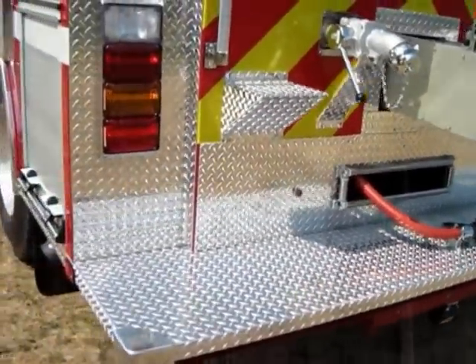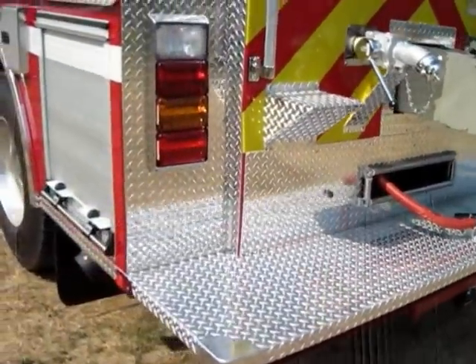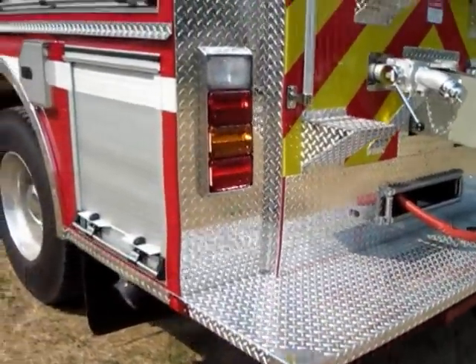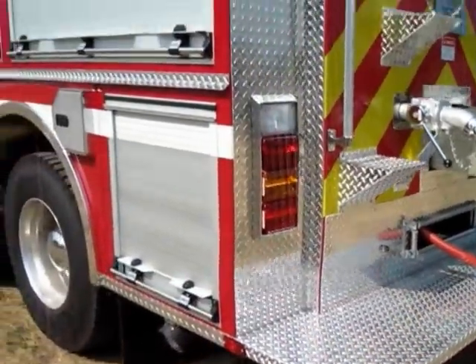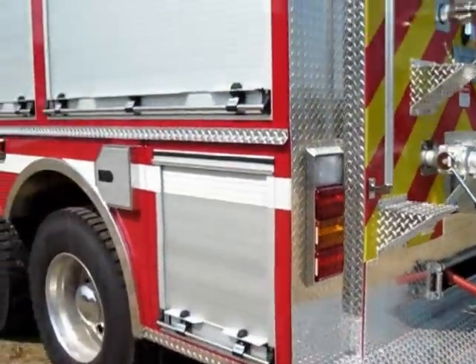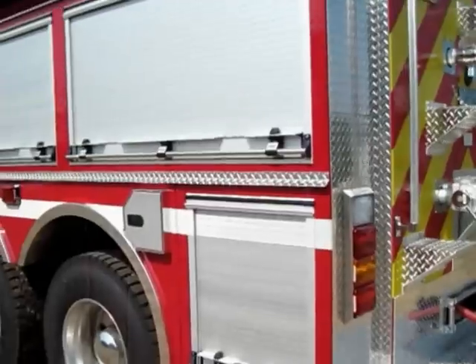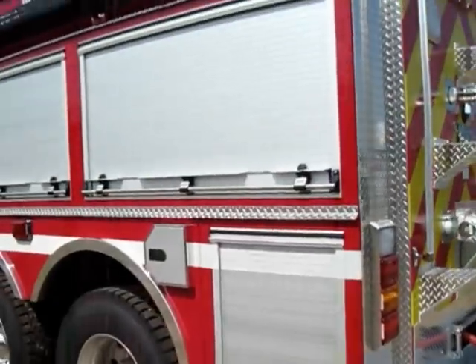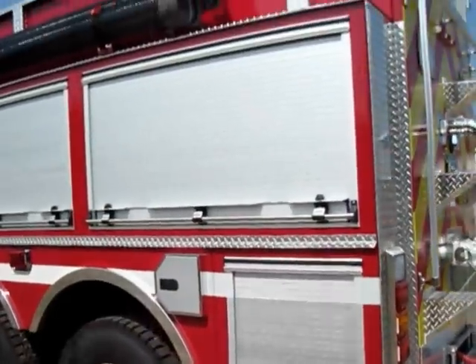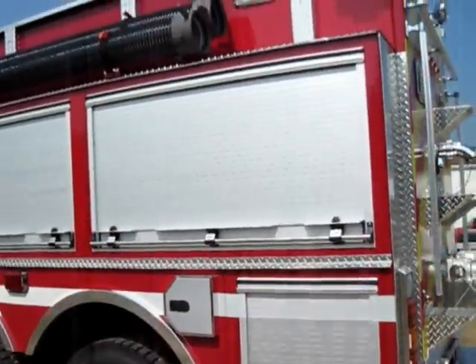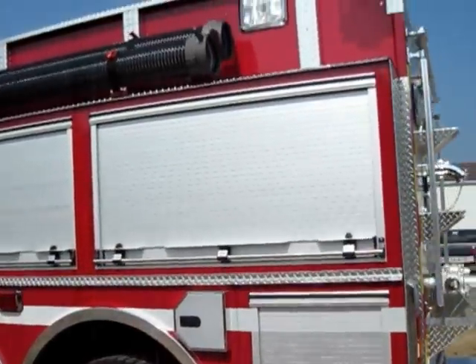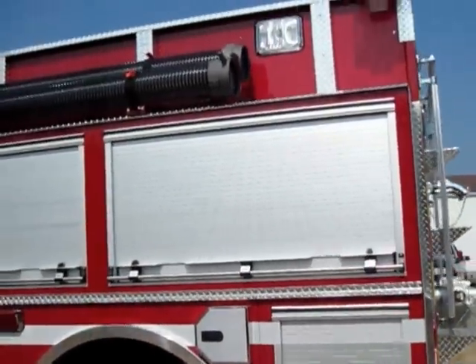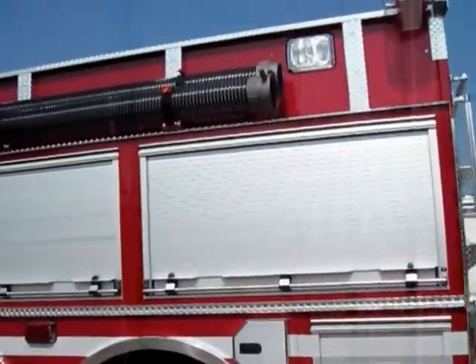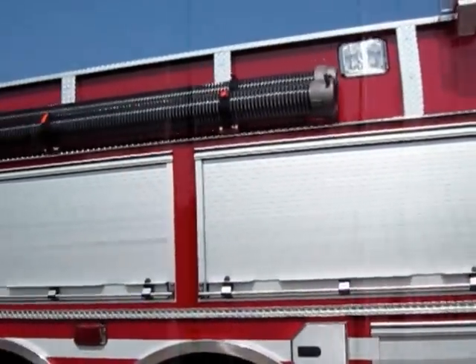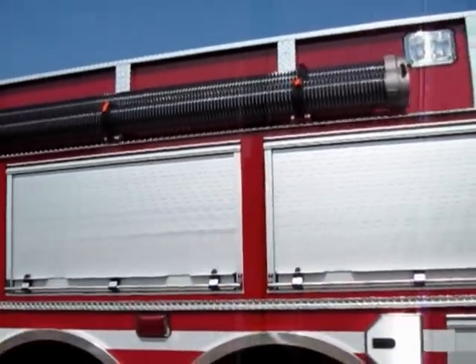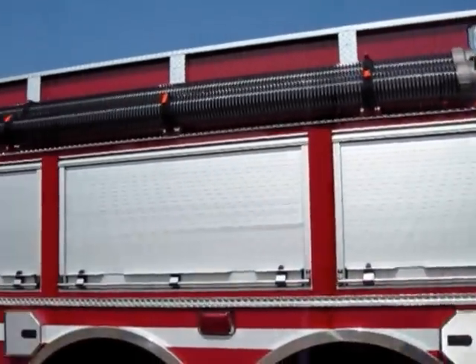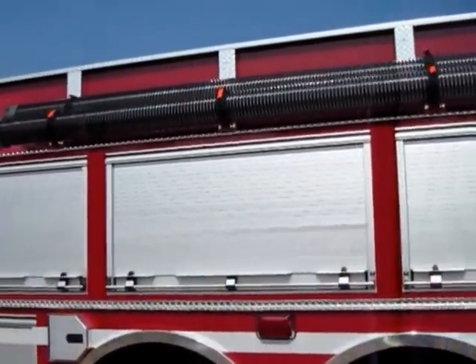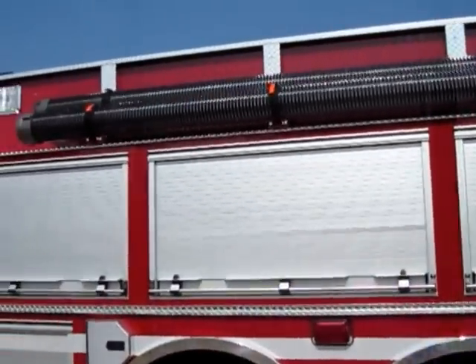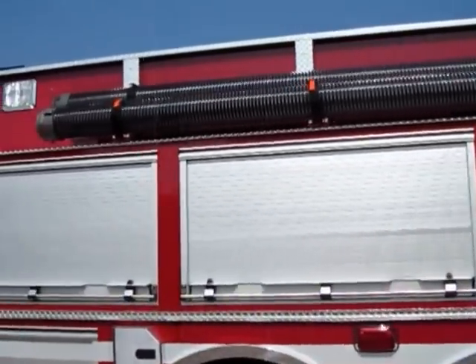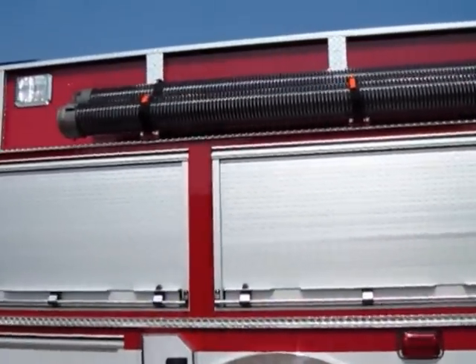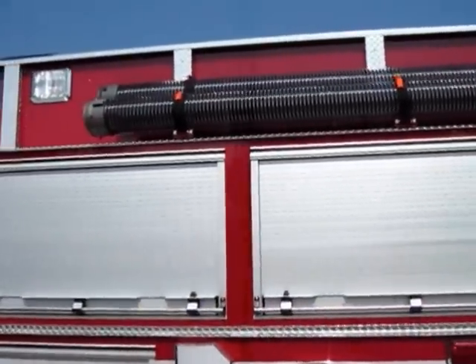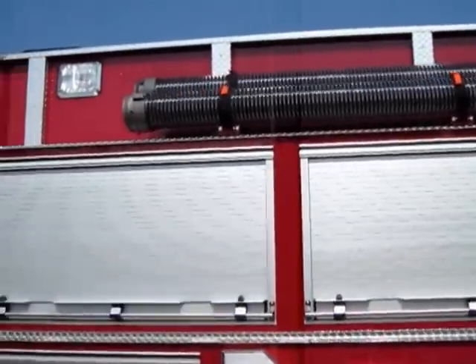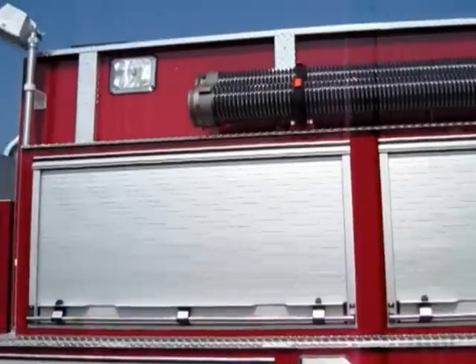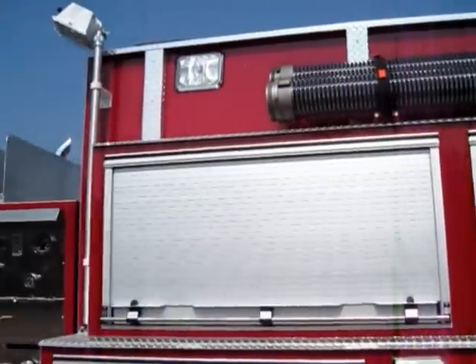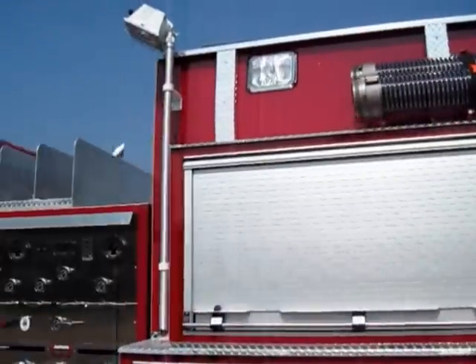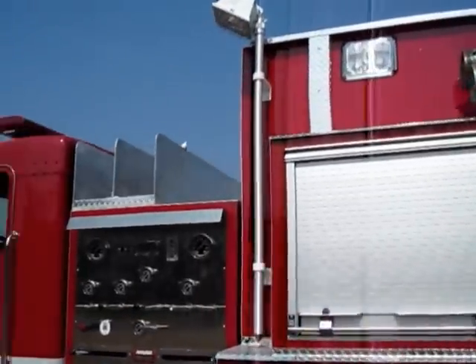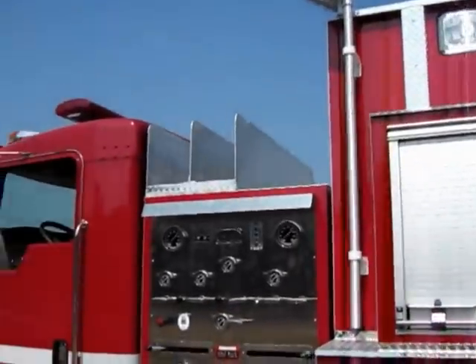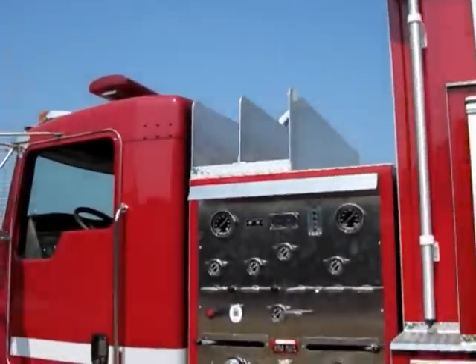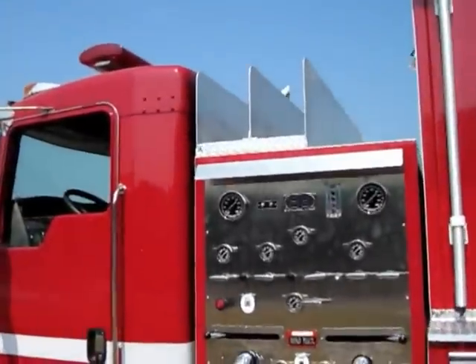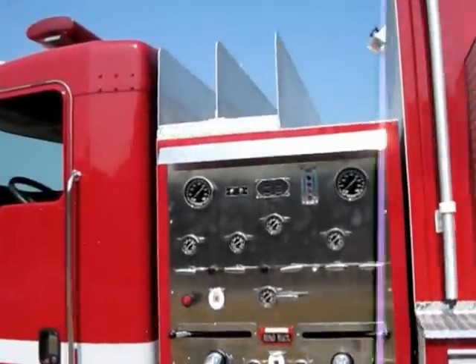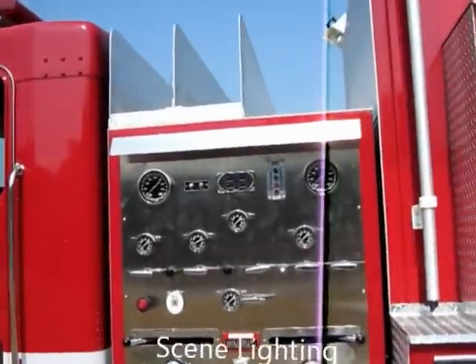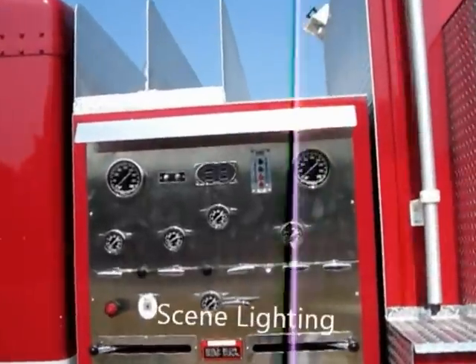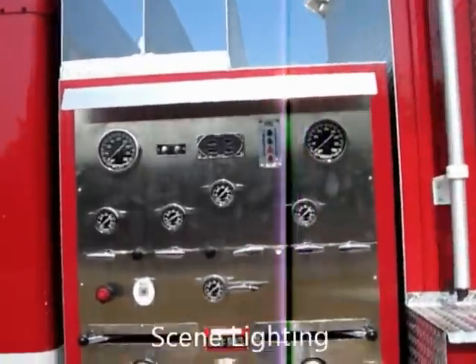It also has a hand-aid booster reel under the body between the frame rails with about 100 feet of booster hose, white scene lighting all the way around, and telescopic scene lighting. It's a lot of truck for the money.